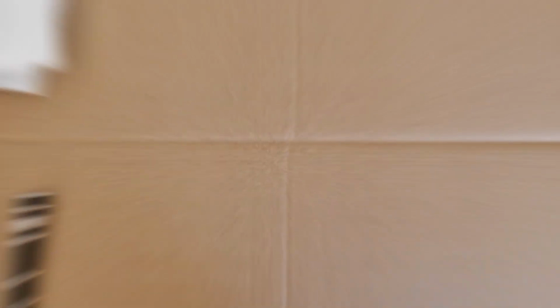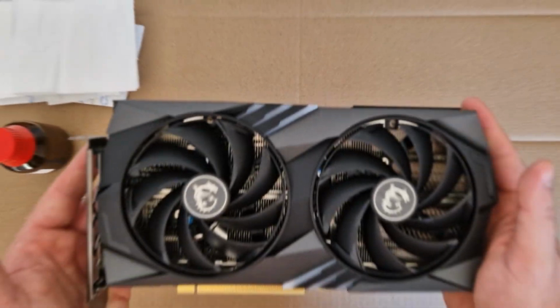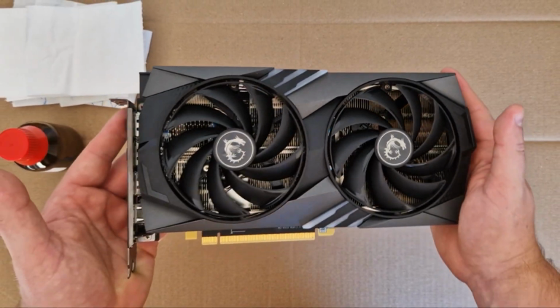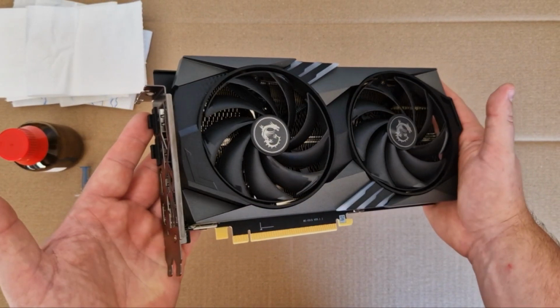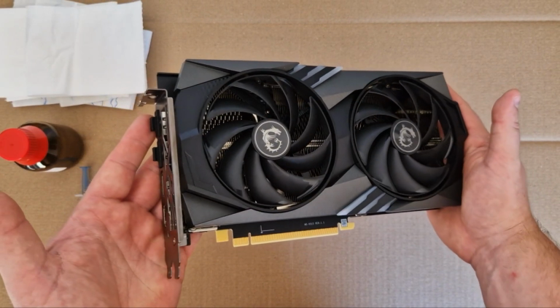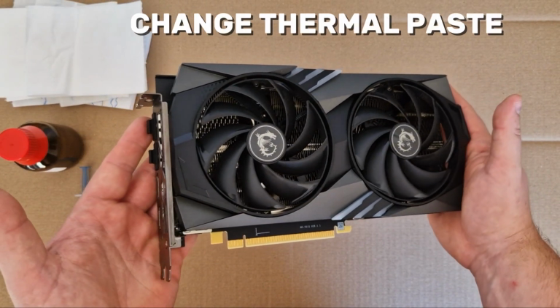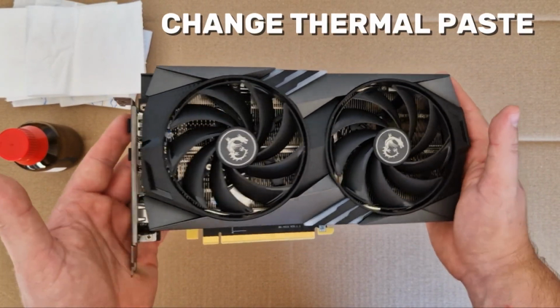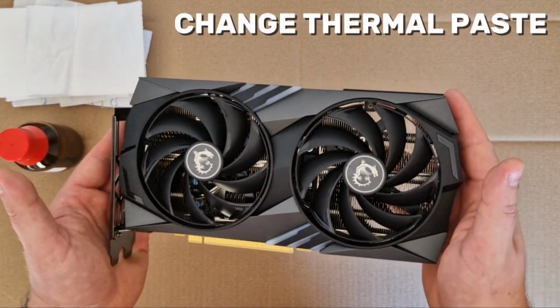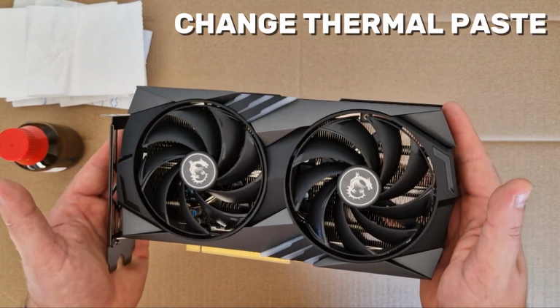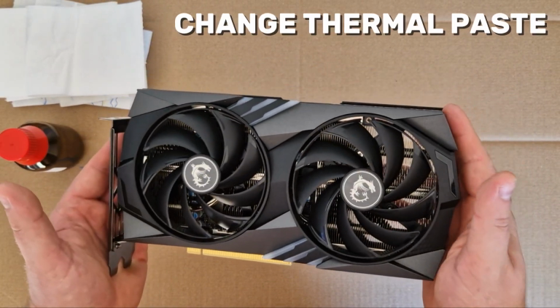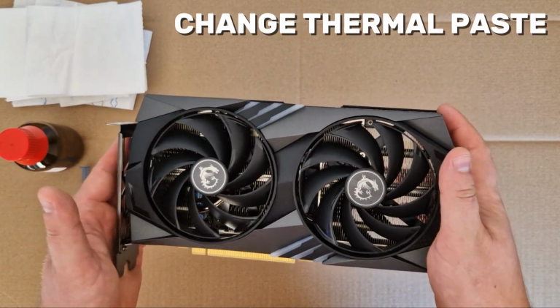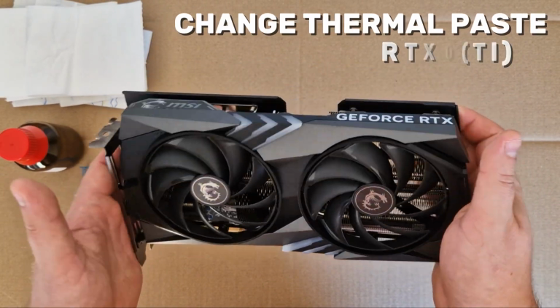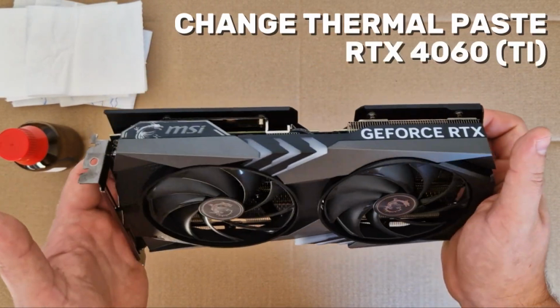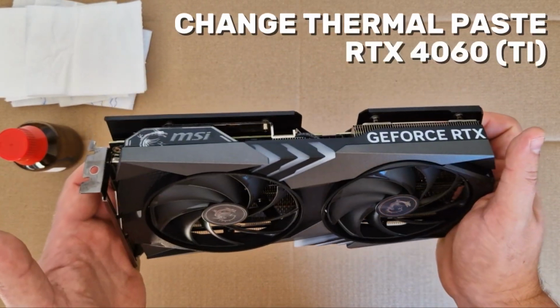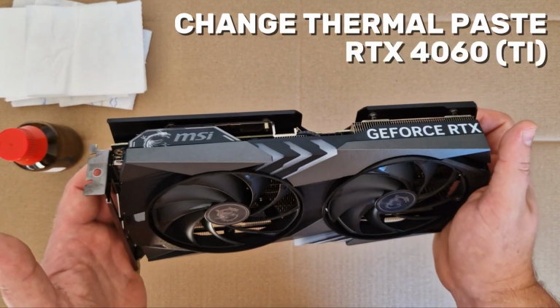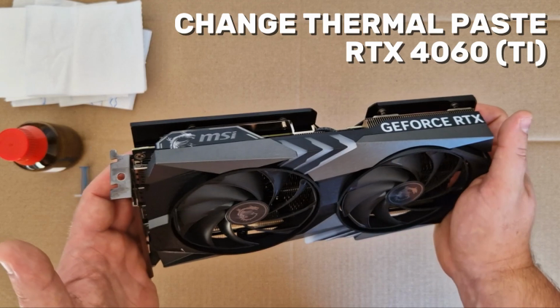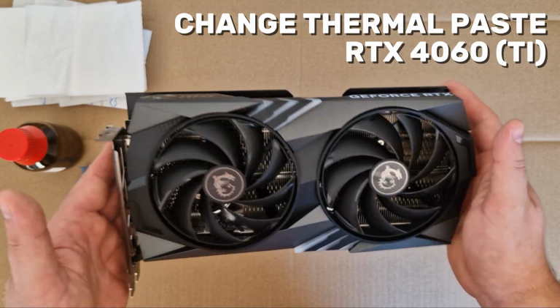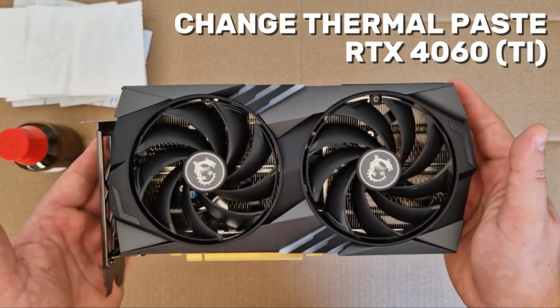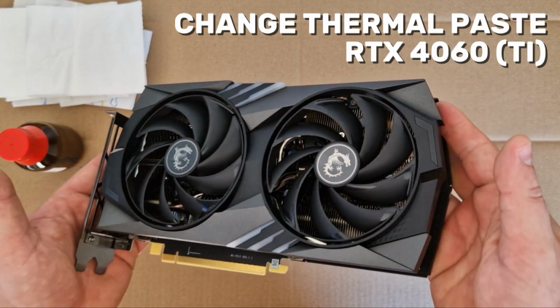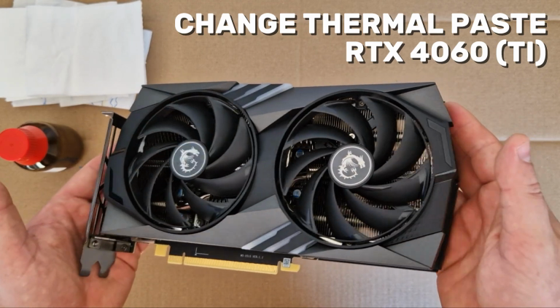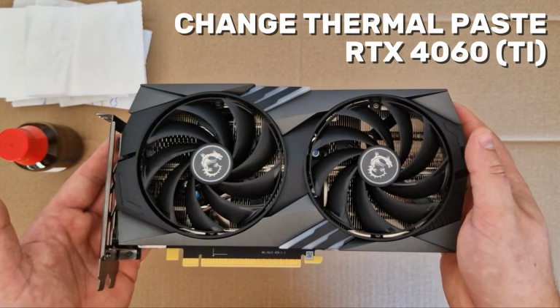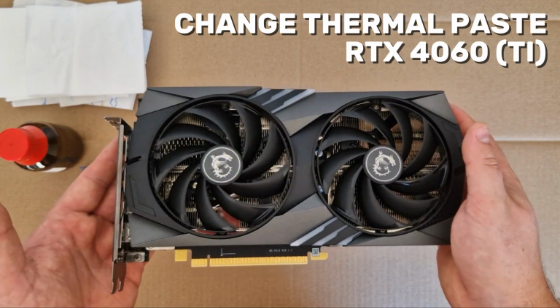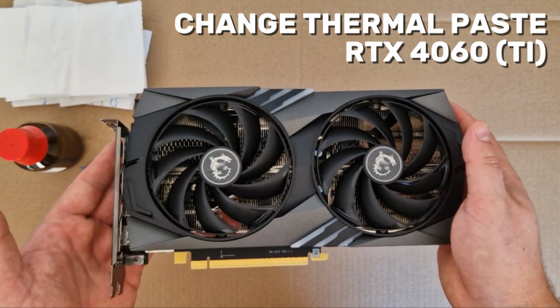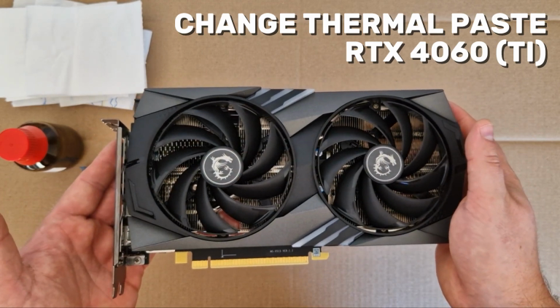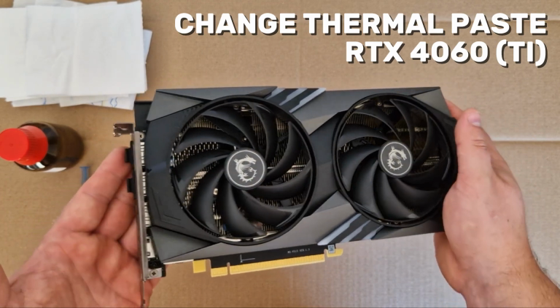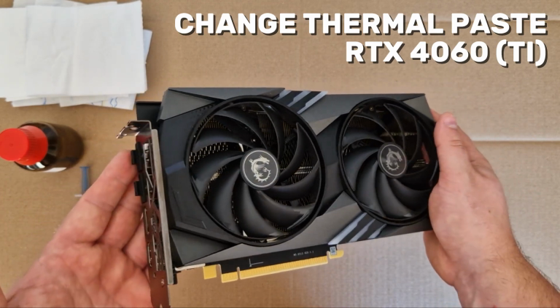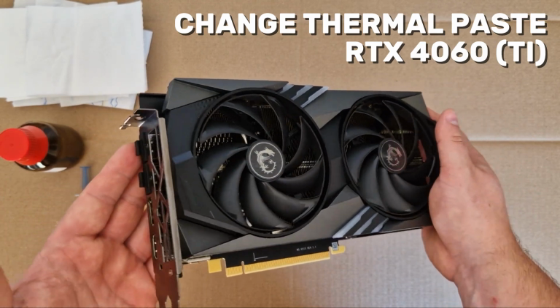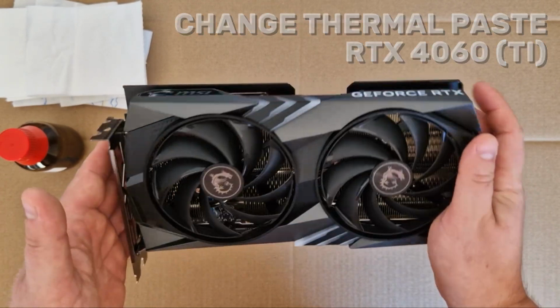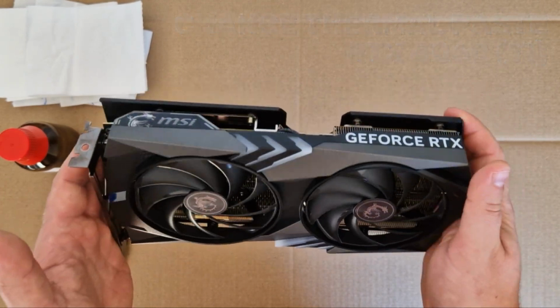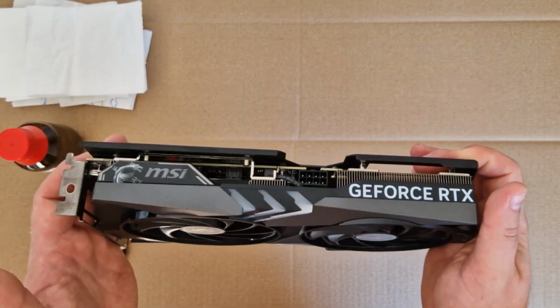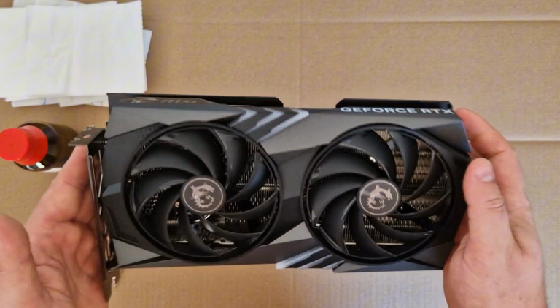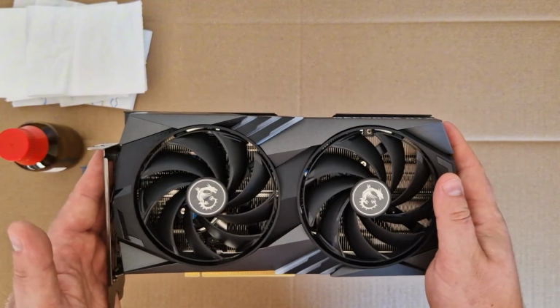Hi guys, if you want to know how to change or replace the thermal paste on the RTX 4060 Ti, you are in the right place. I'm going to show you how to do it on this beautiful MSI card.